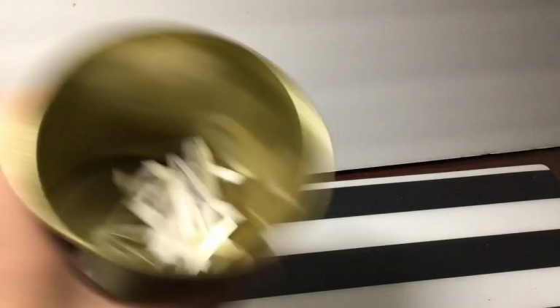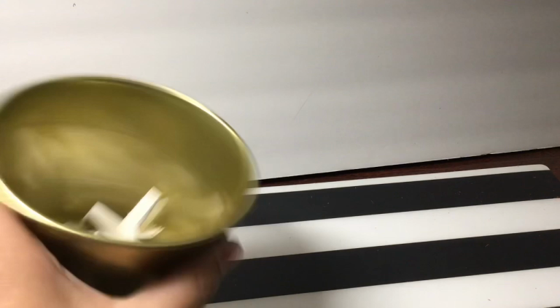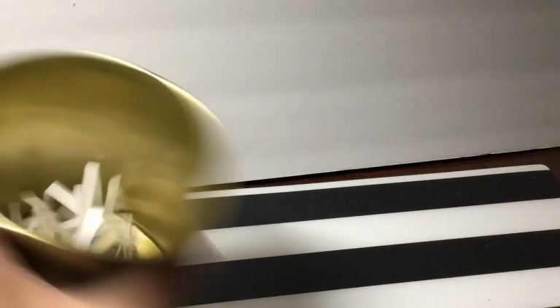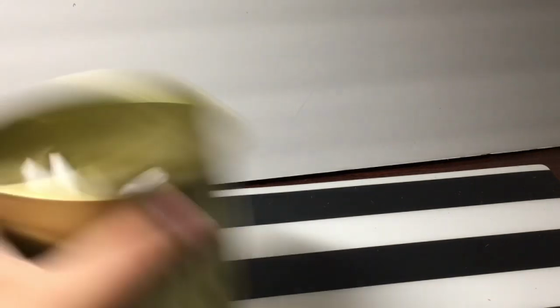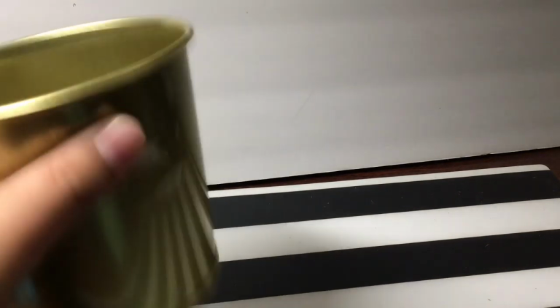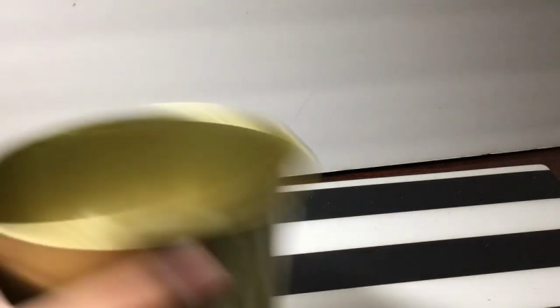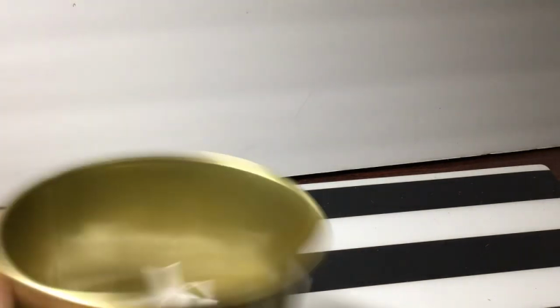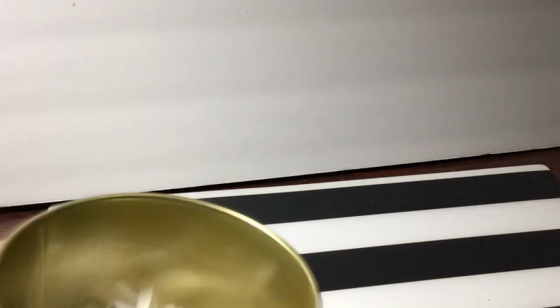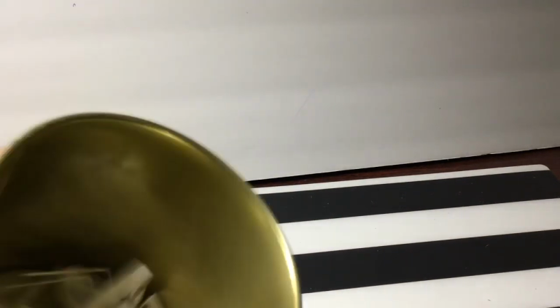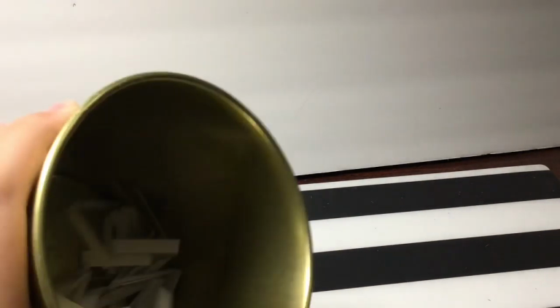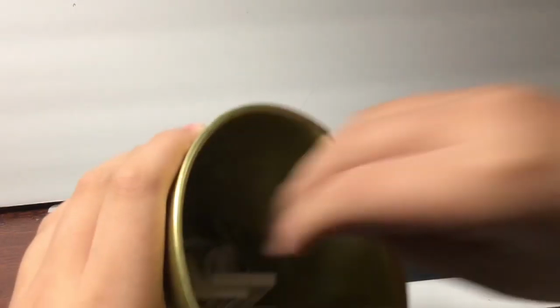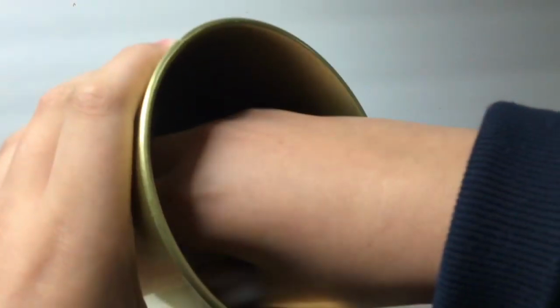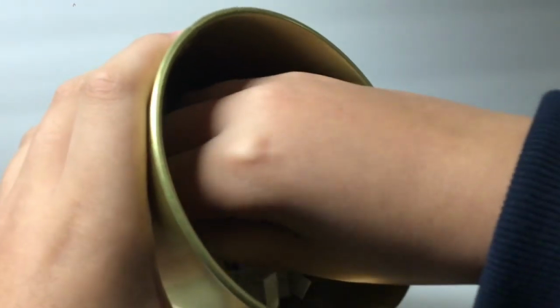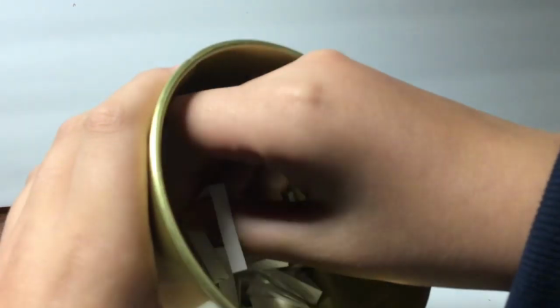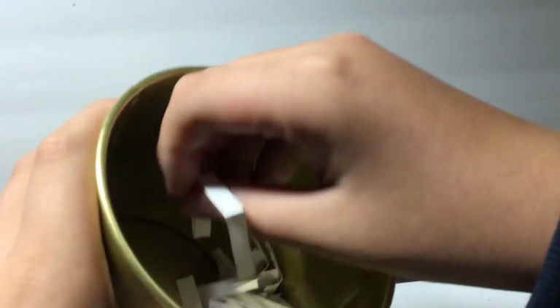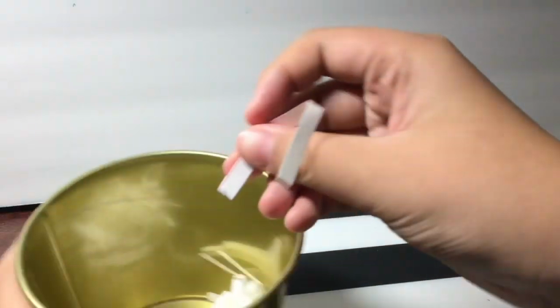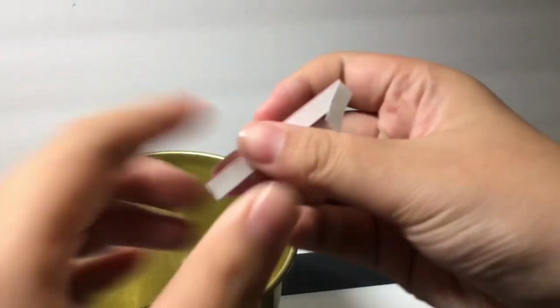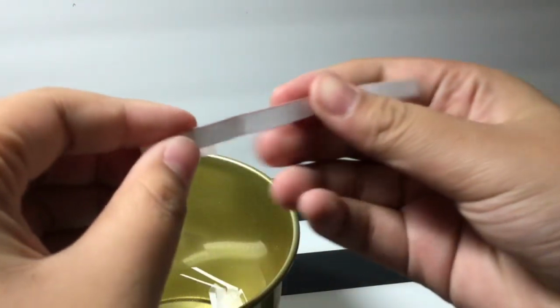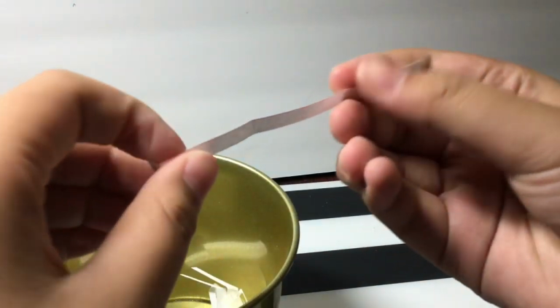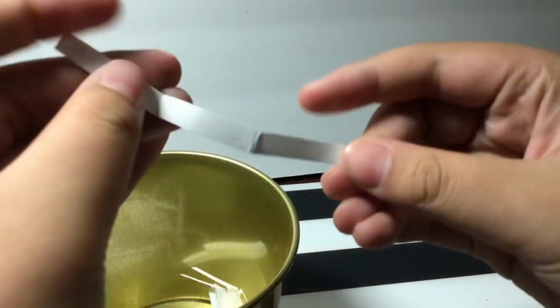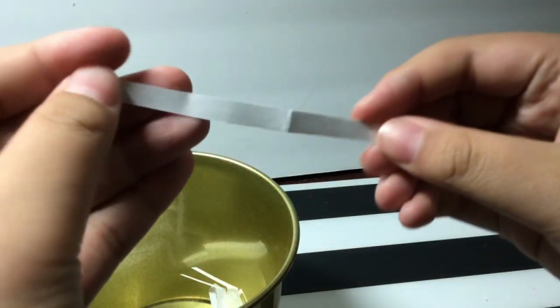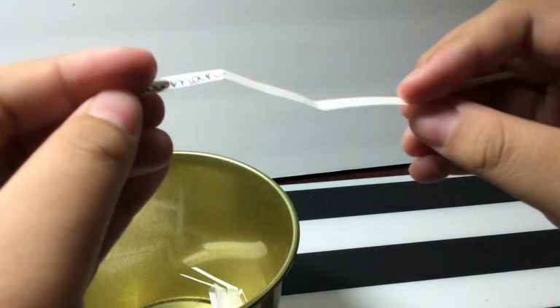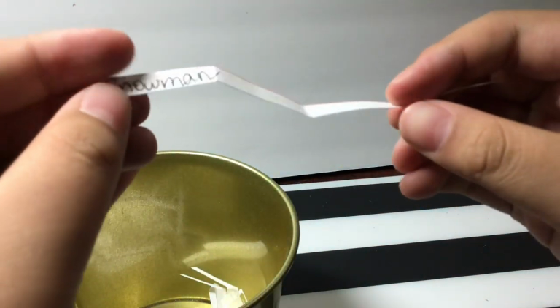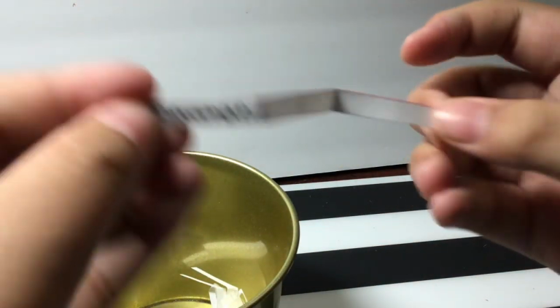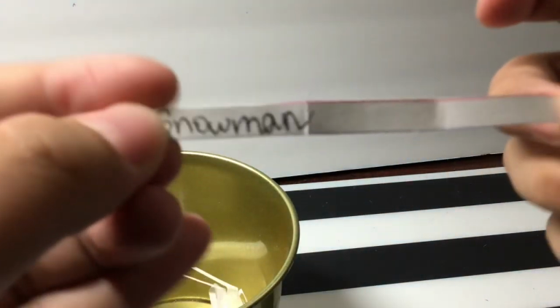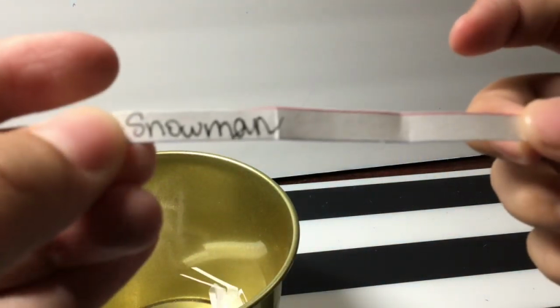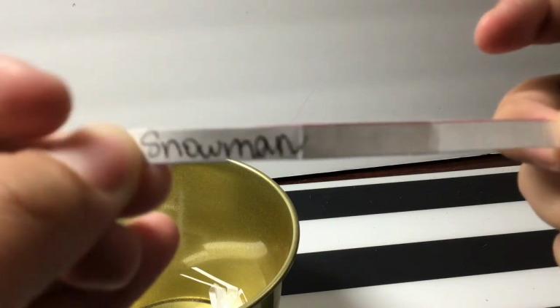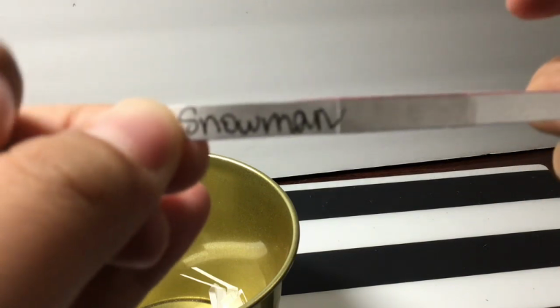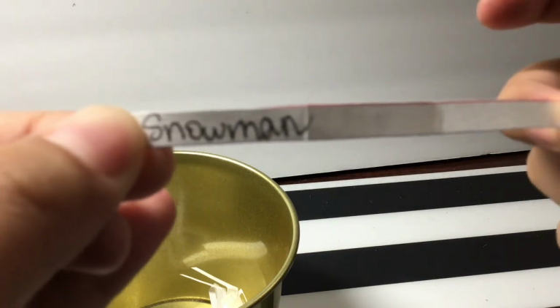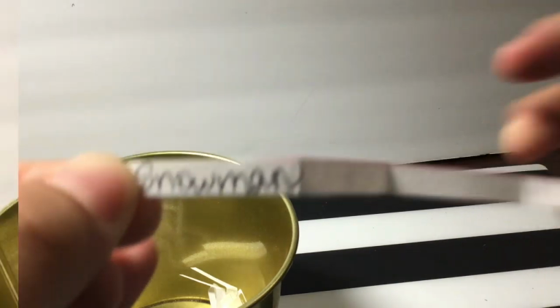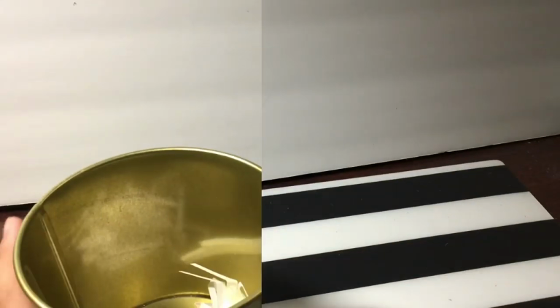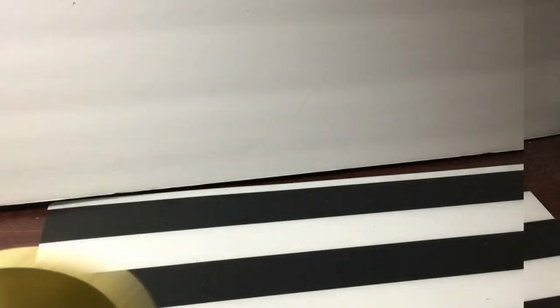Hello everybody, welcome back to my video, my channel. Today is day three of my doodle advent calendar and I'm now going to raffle today's topic. Today's topic is a snowman. Now we're going to put away this gold bucket and take out my sketchbook.